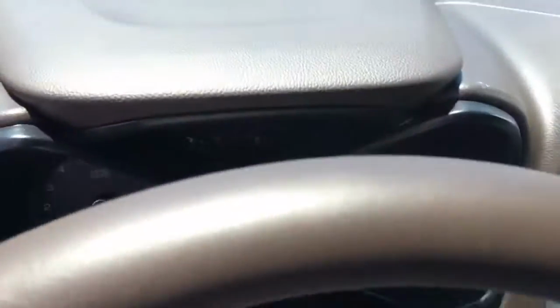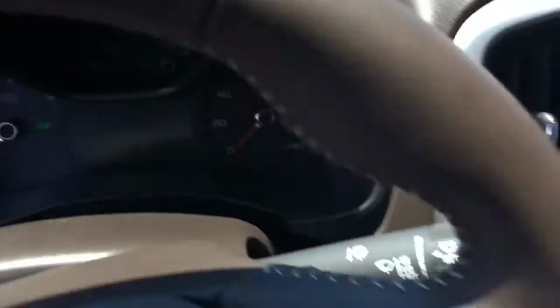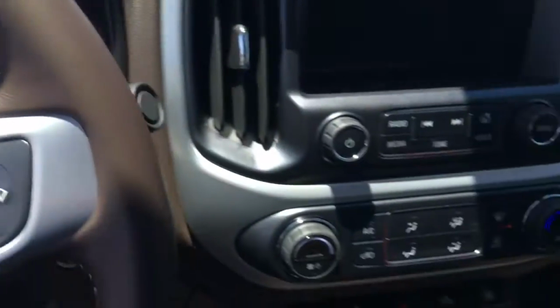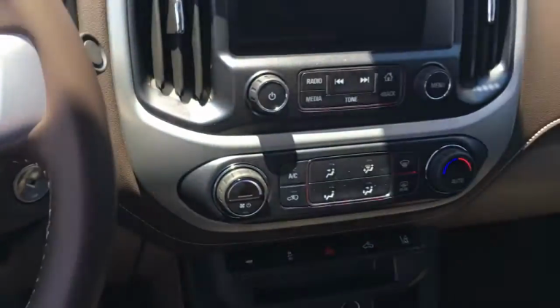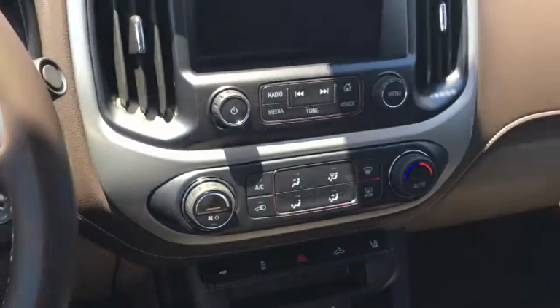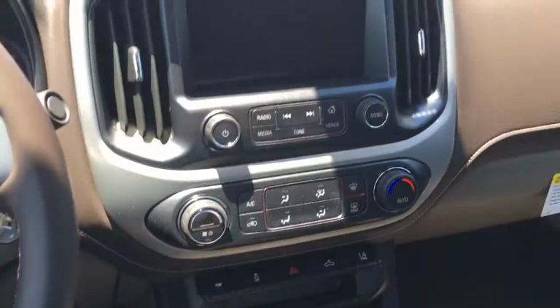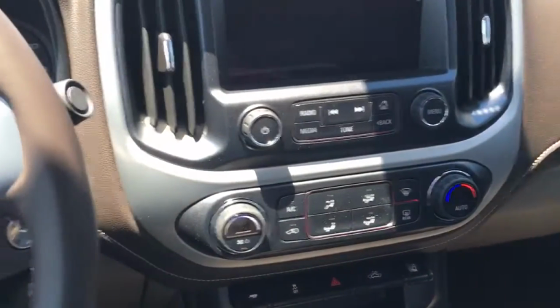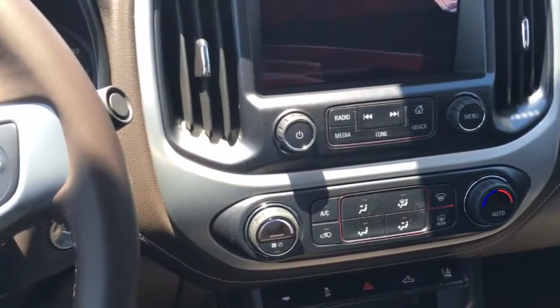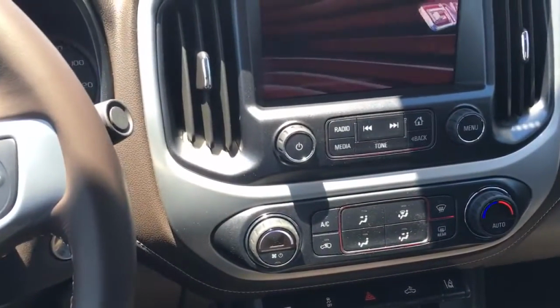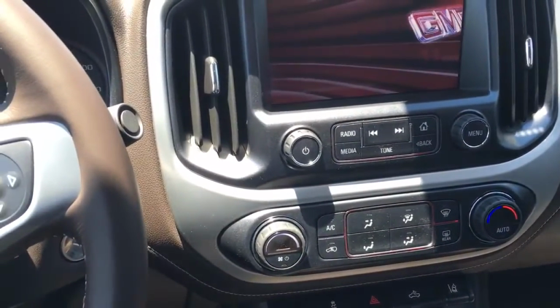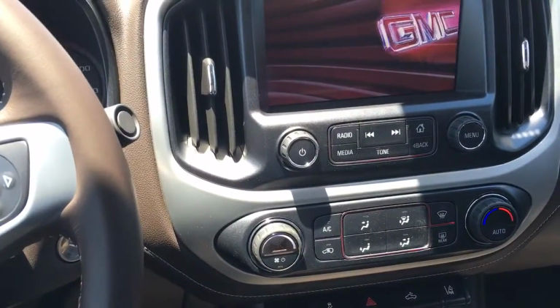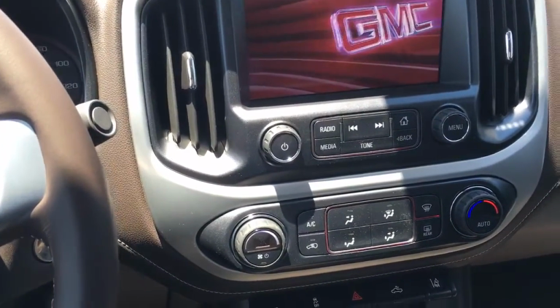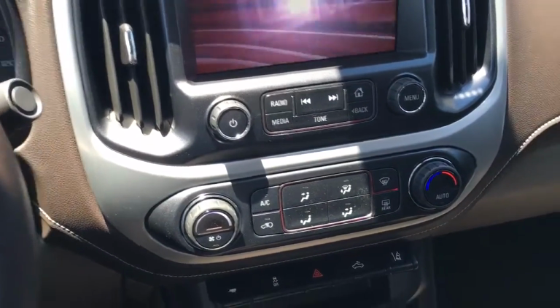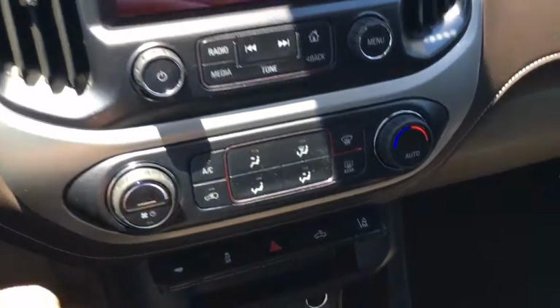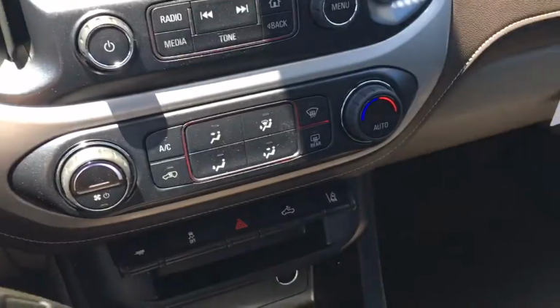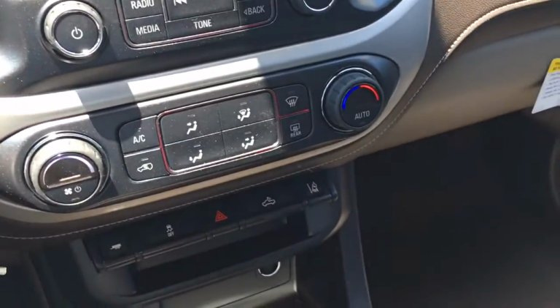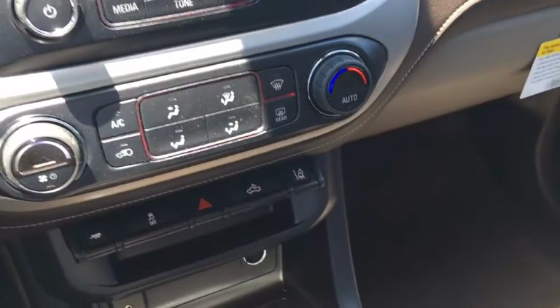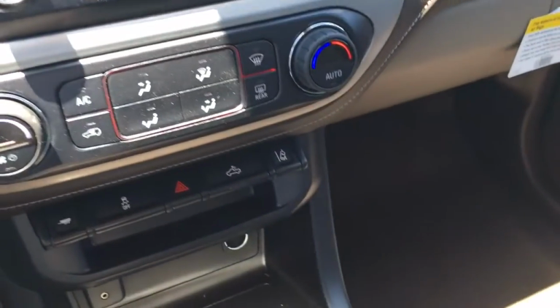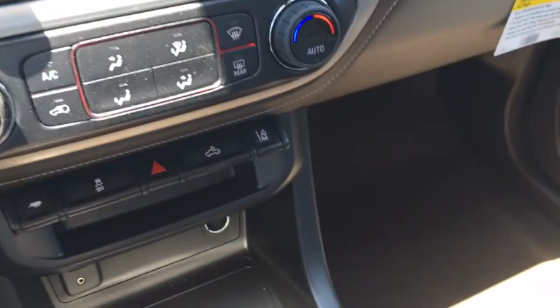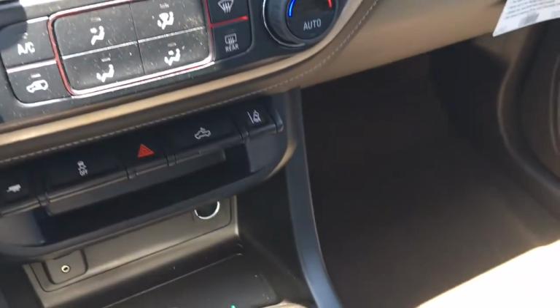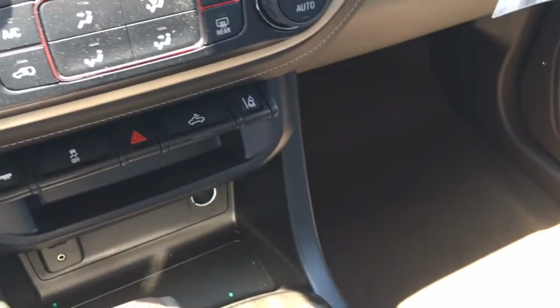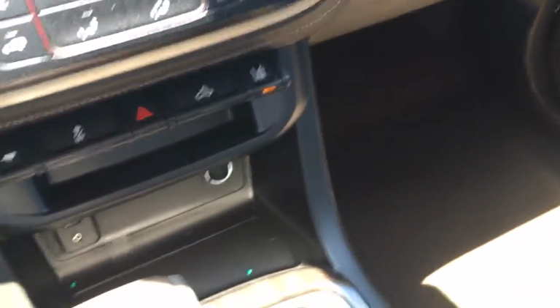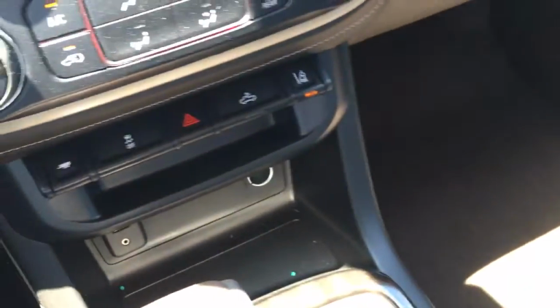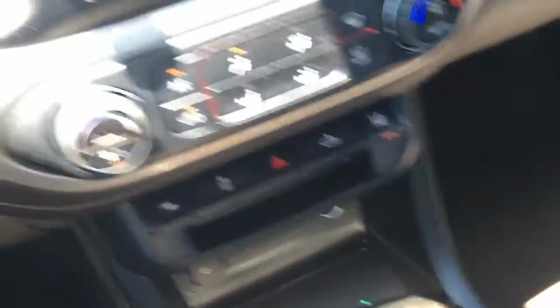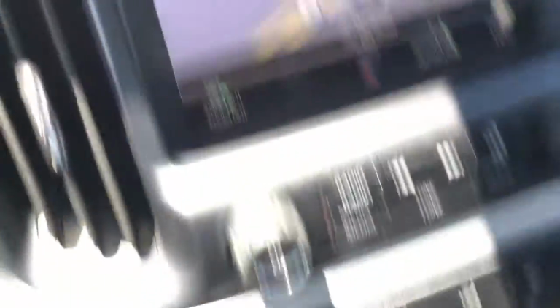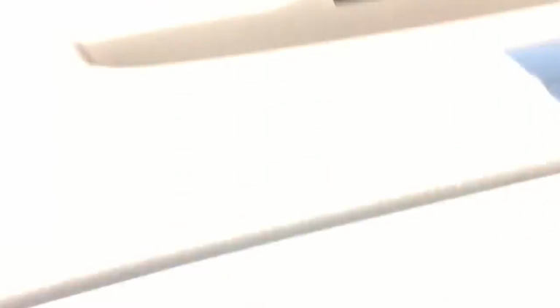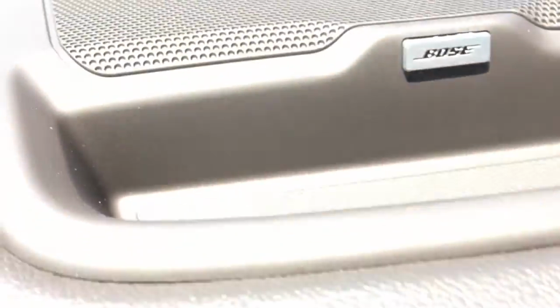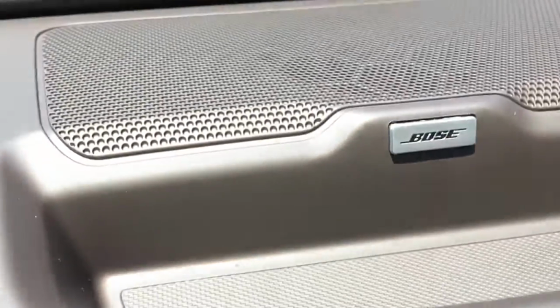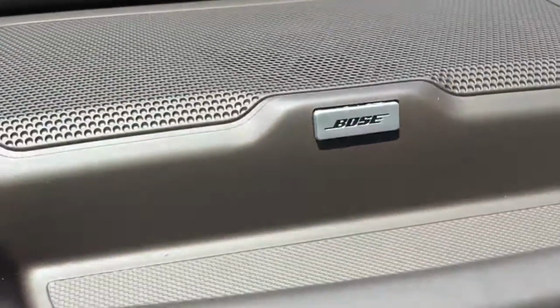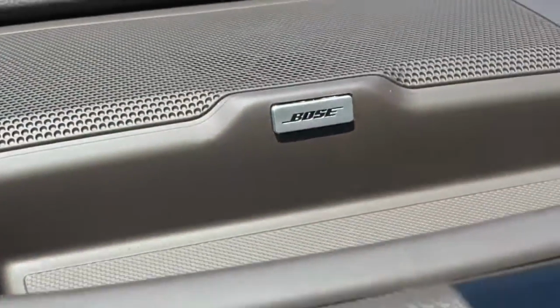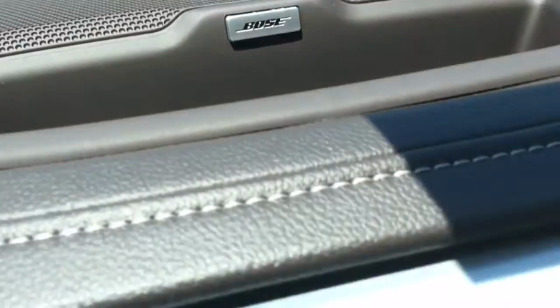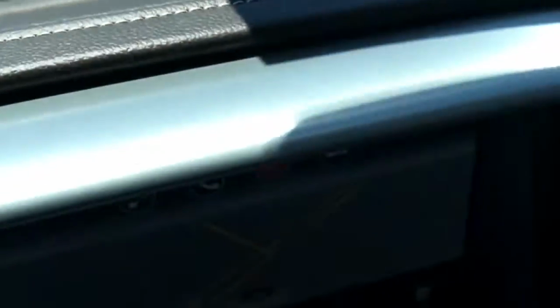When you remotely start the vehicle, all it does is run the engine and the air to cool it off on a hot day — it makes it nice and cool. The vehicle also comes equipped with a Bose sound system.